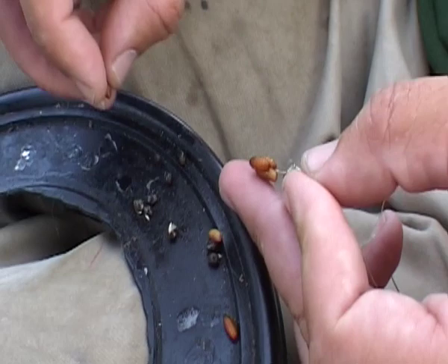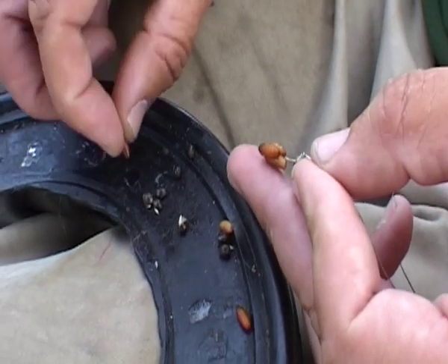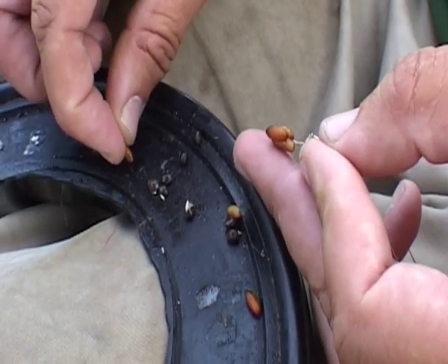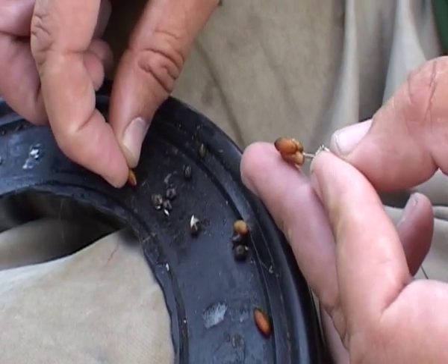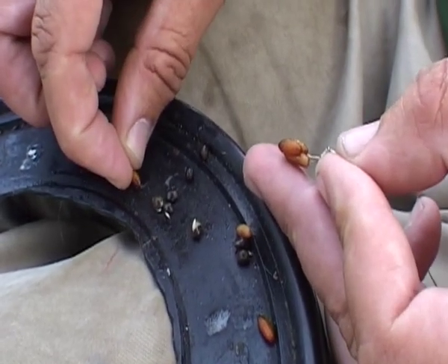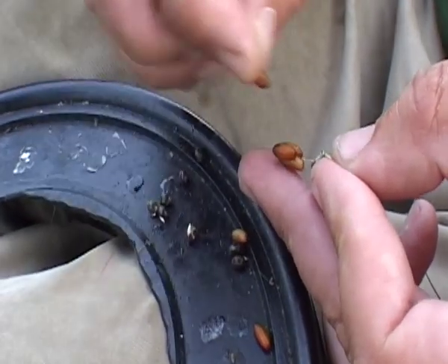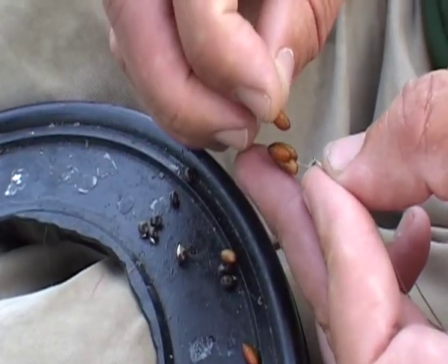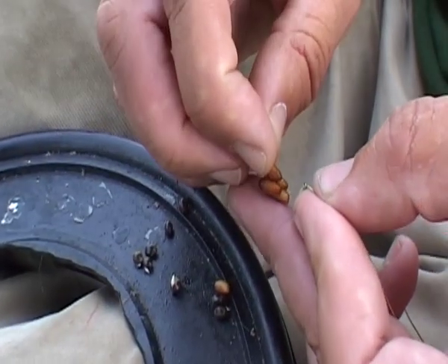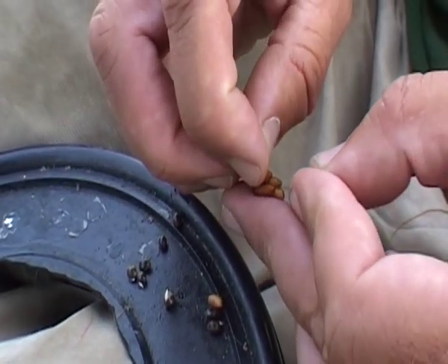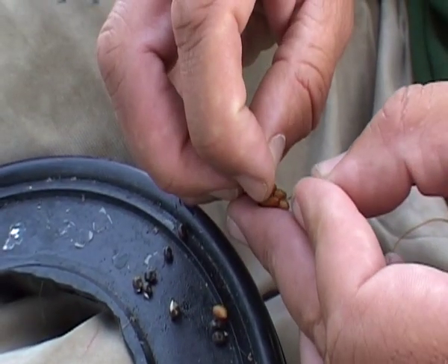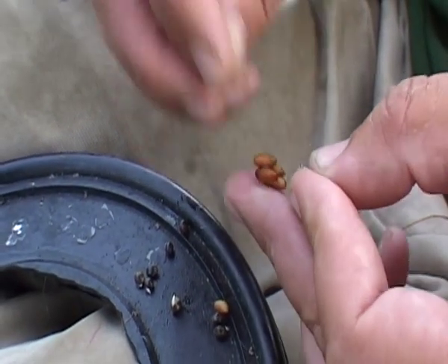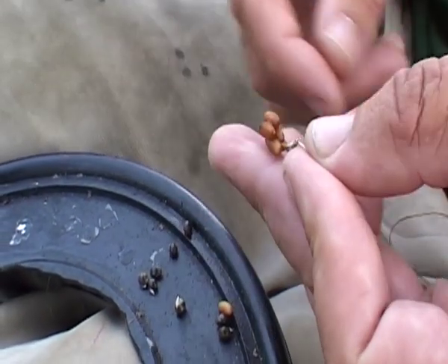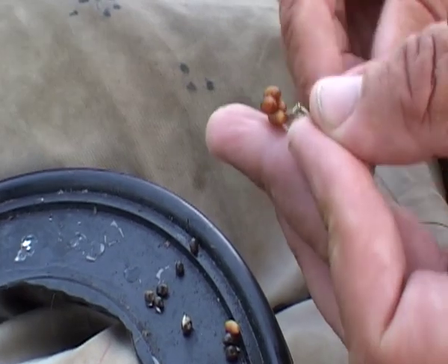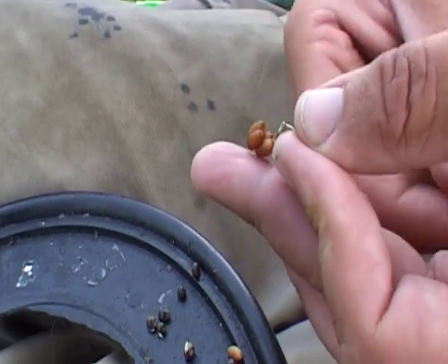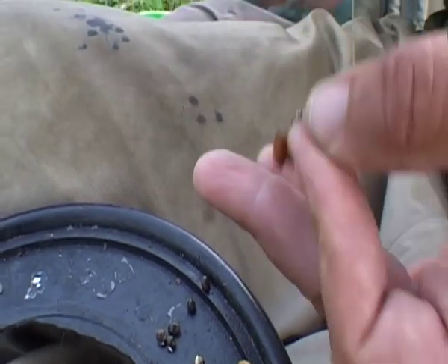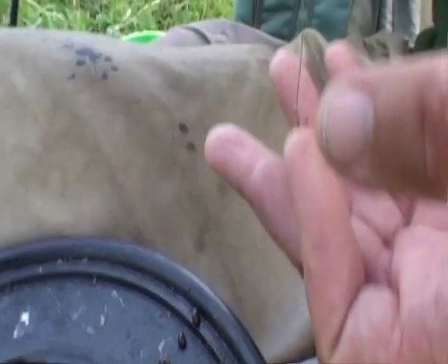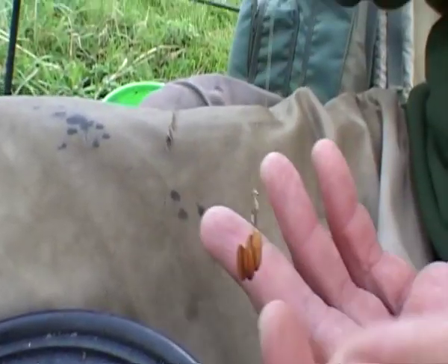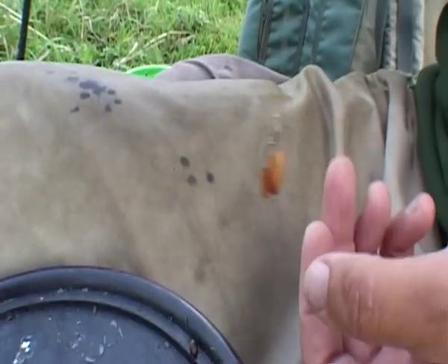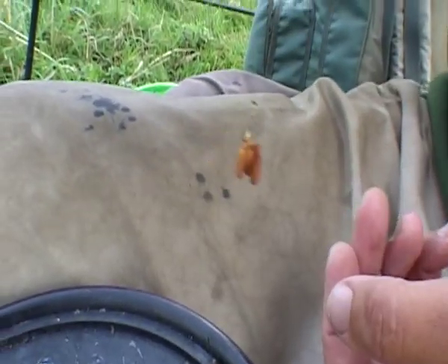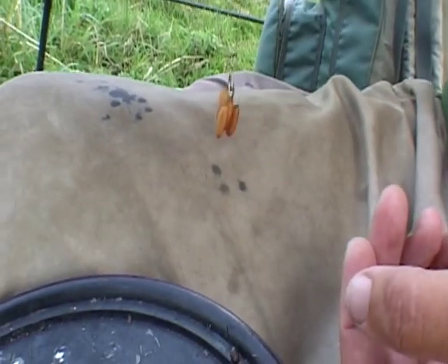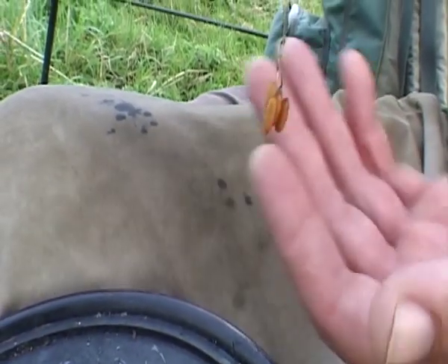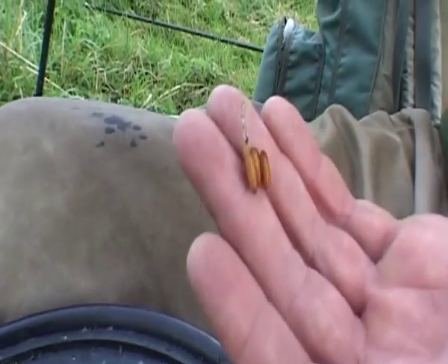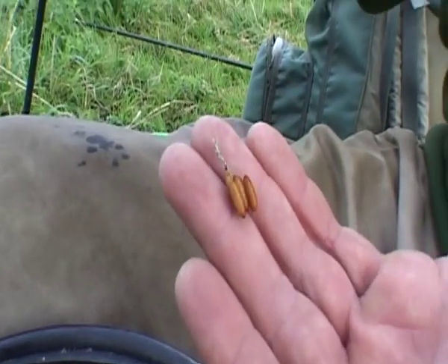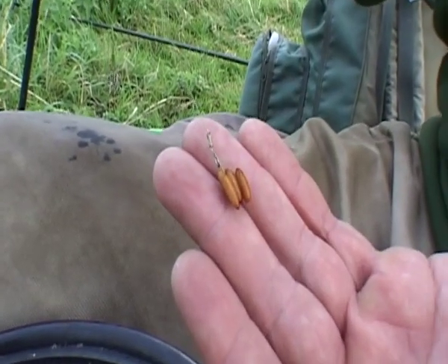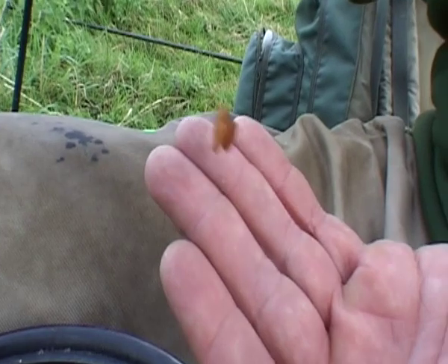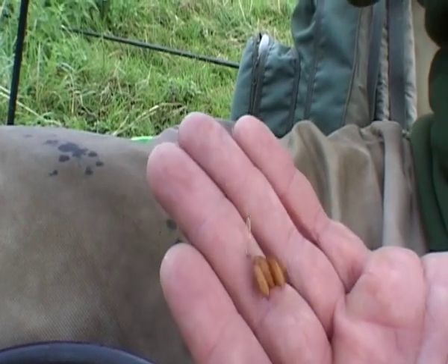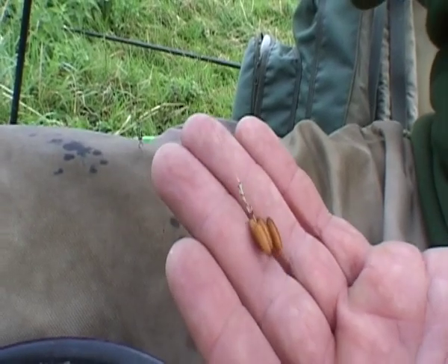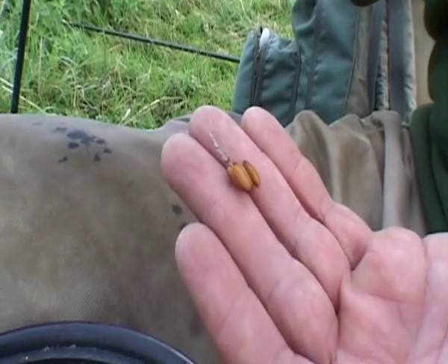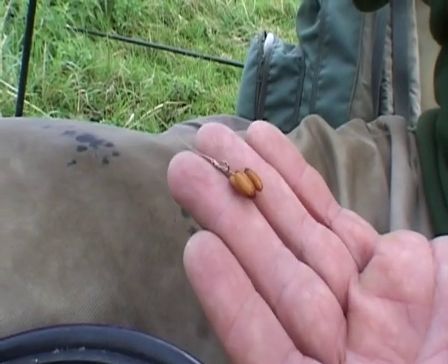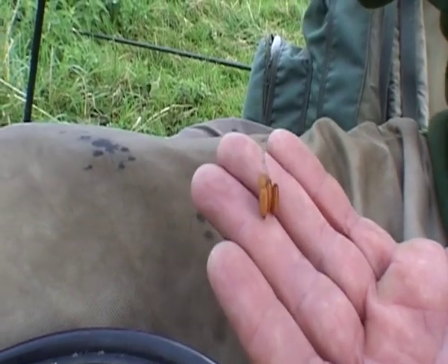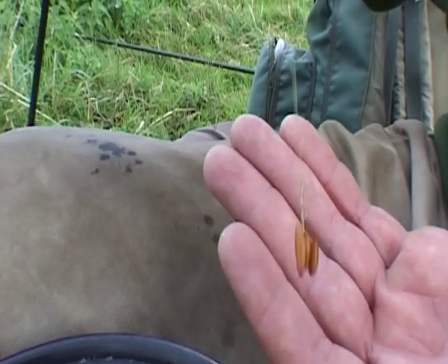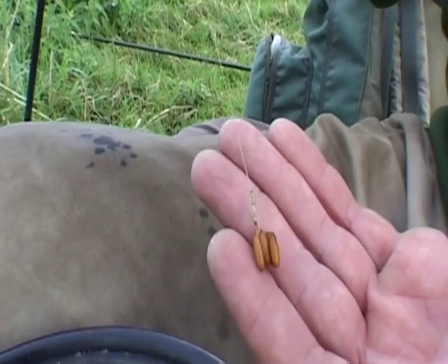And there we have one super caster. If they're feeling a bit hungry, you can stick another one on just to make a slightly bigger bait. And that is a hair-rigged superglue caster, which barbel will find irresistible.